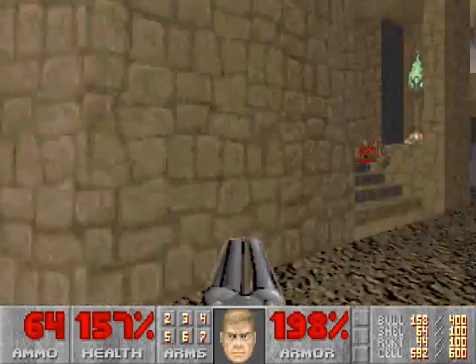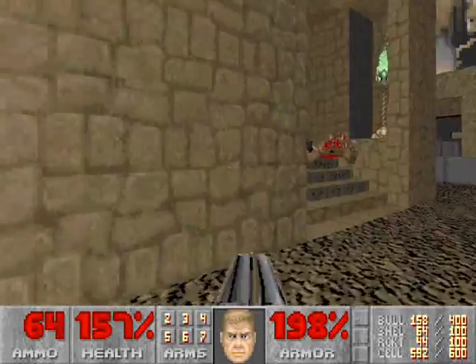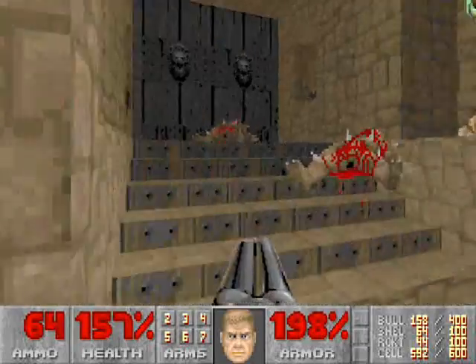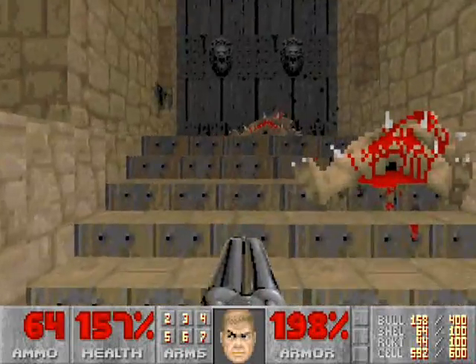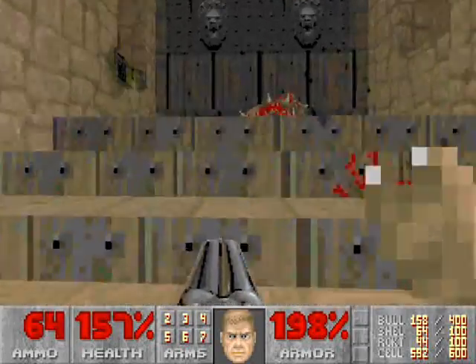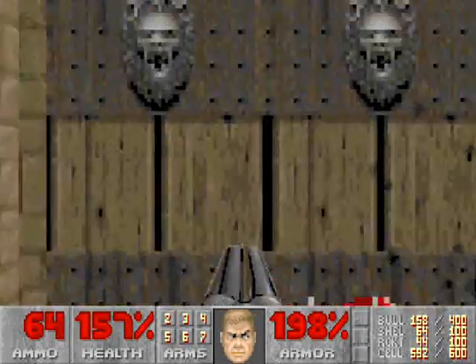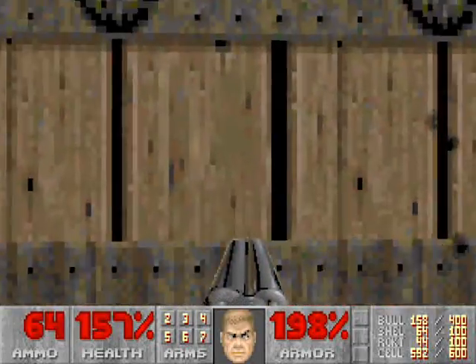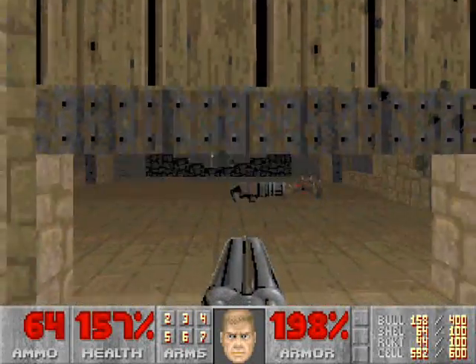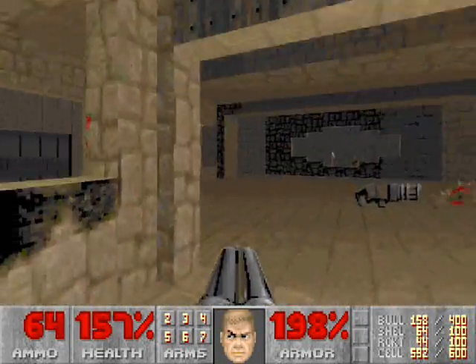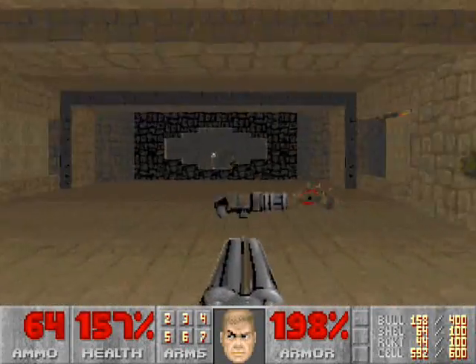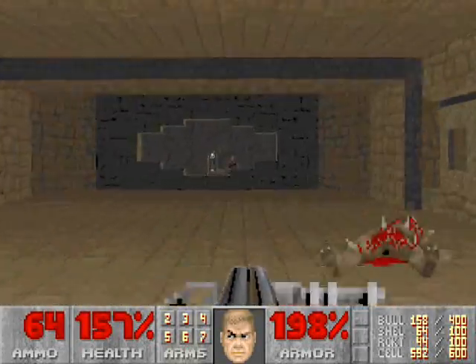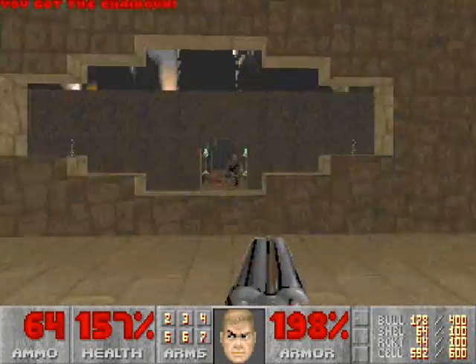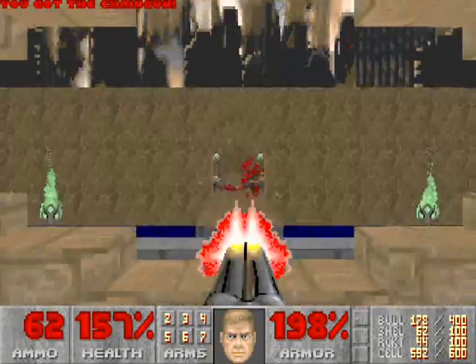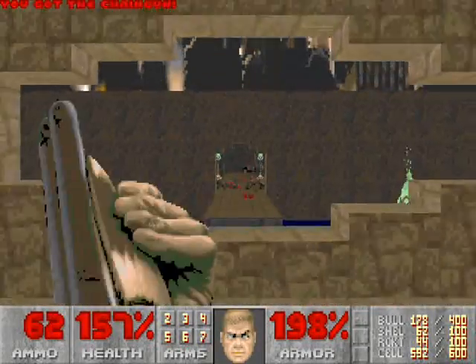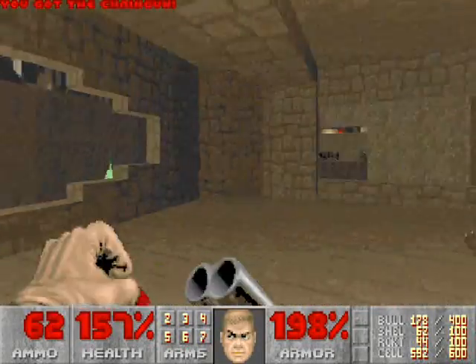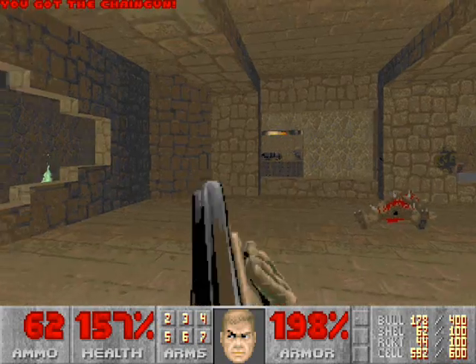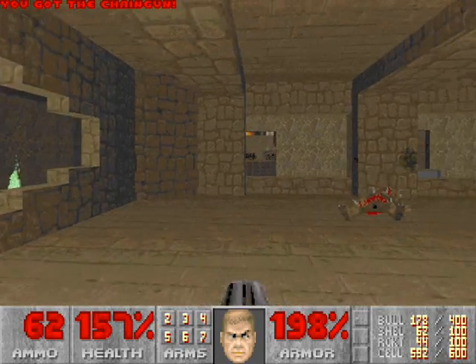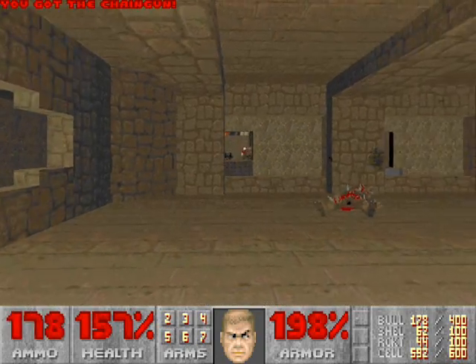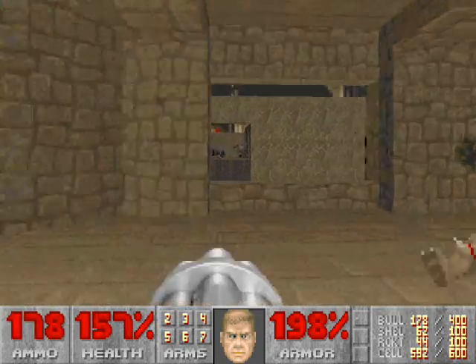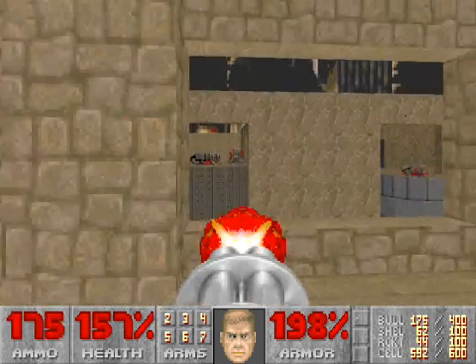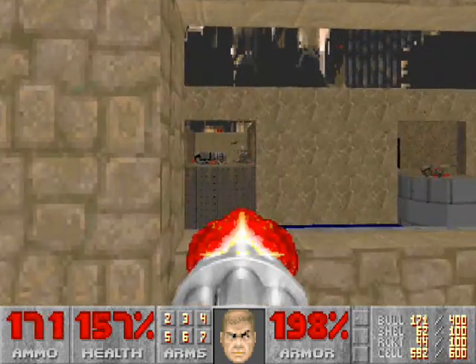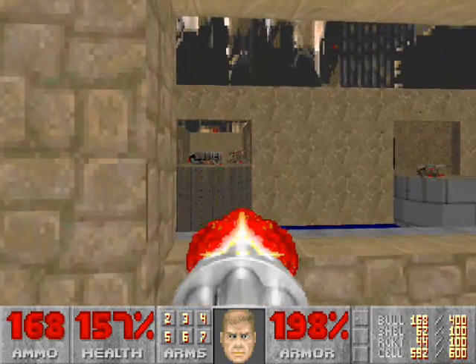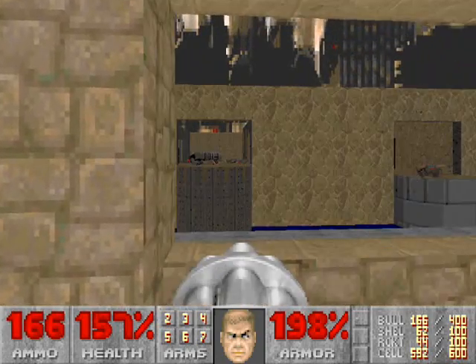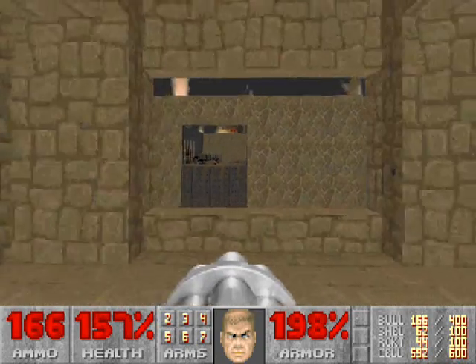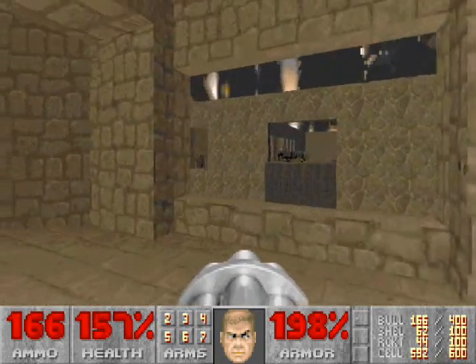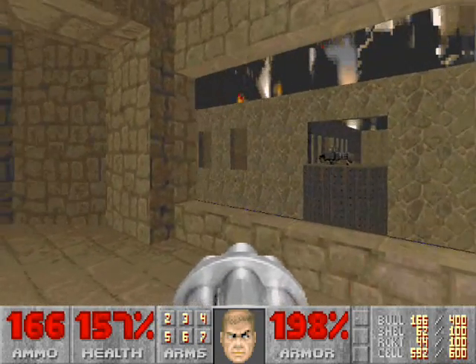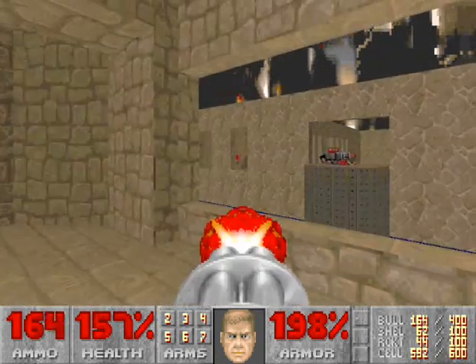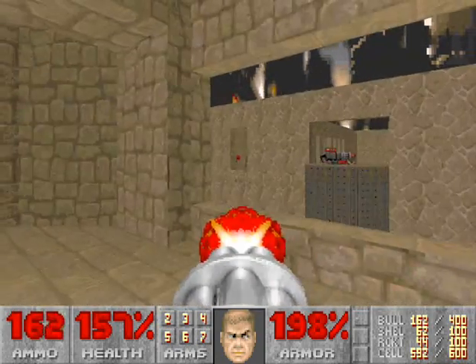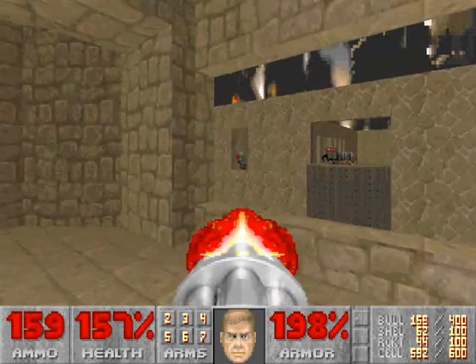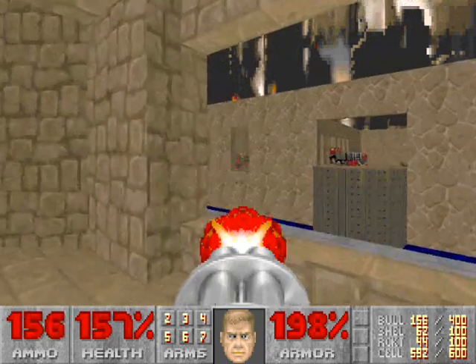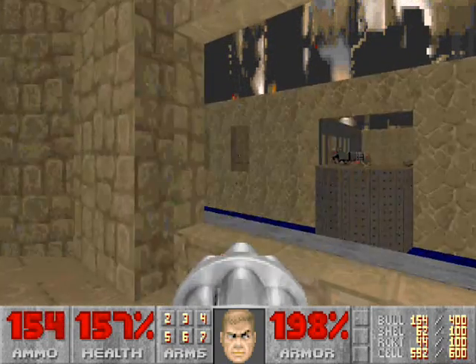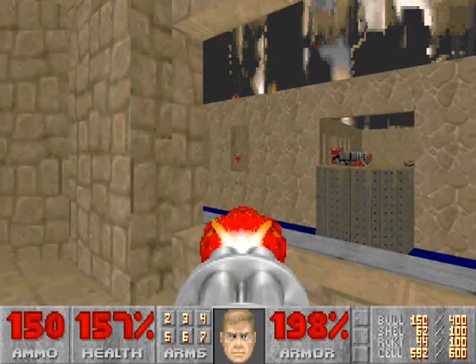Now, find these stairs in the center building and go through the door. Again, make sure when you're in this building to snipe off the remainder of the enemies from the windows.